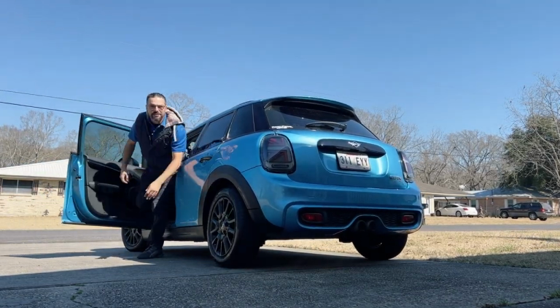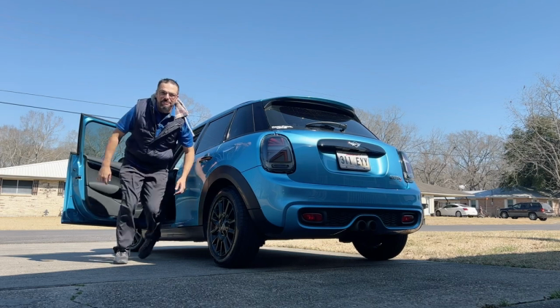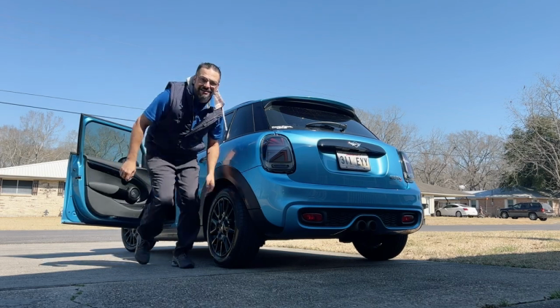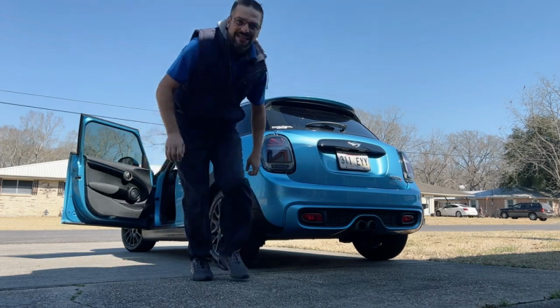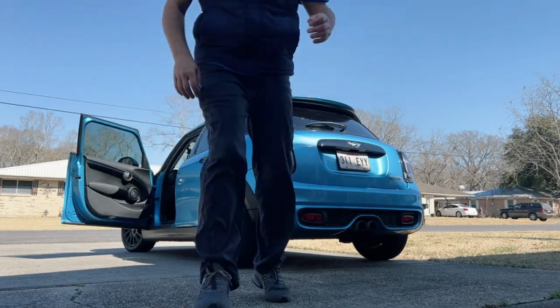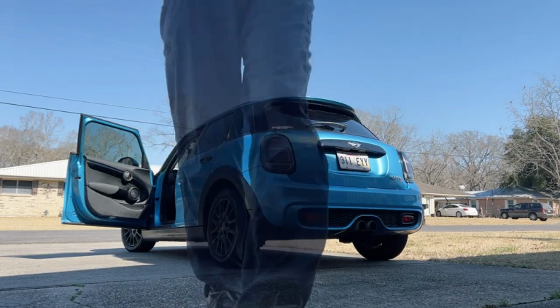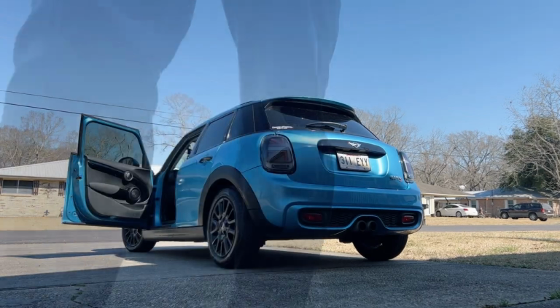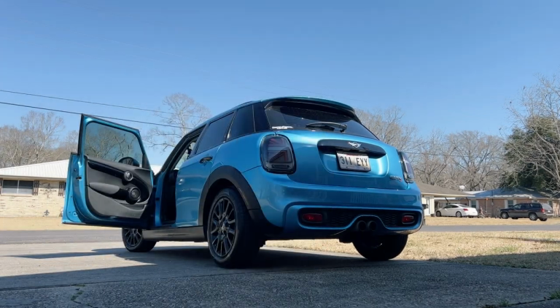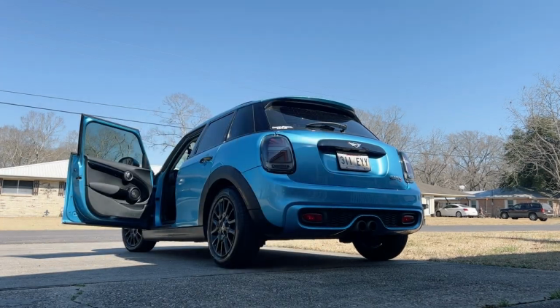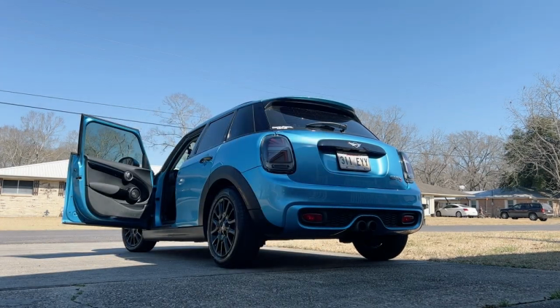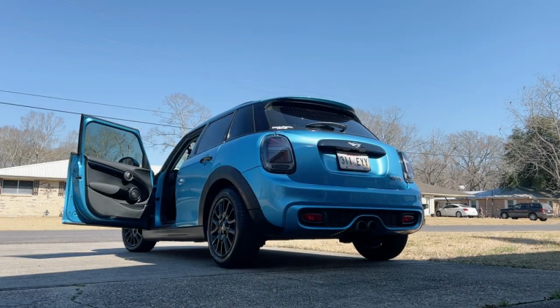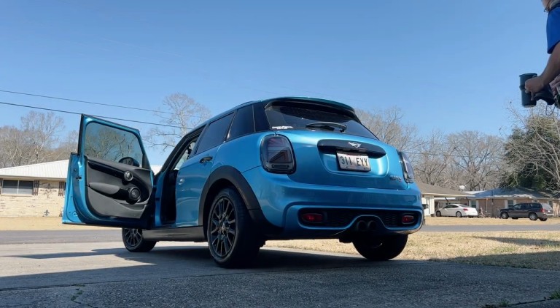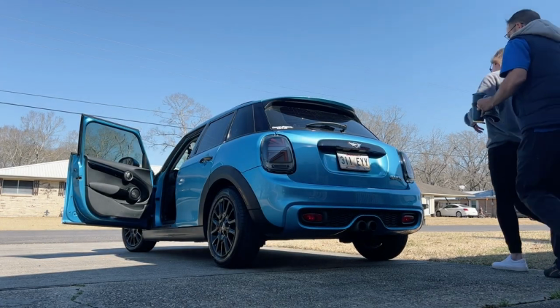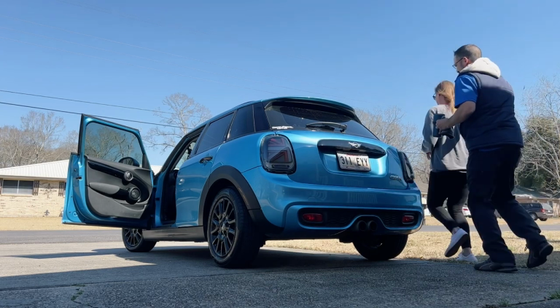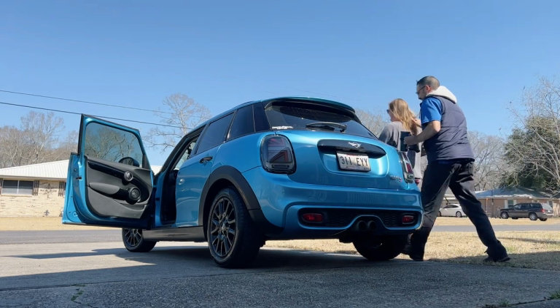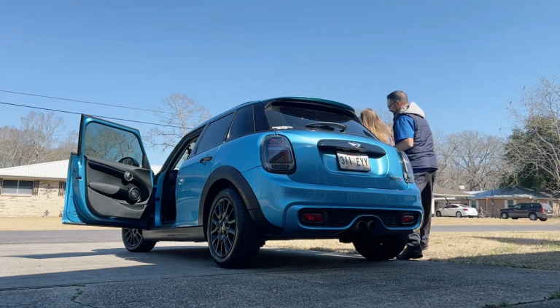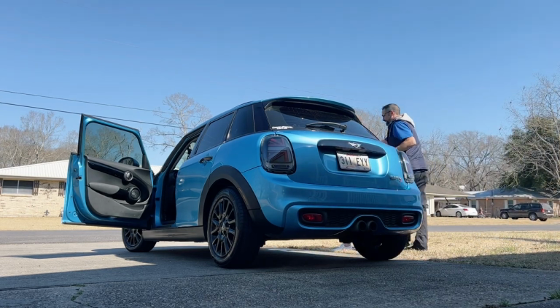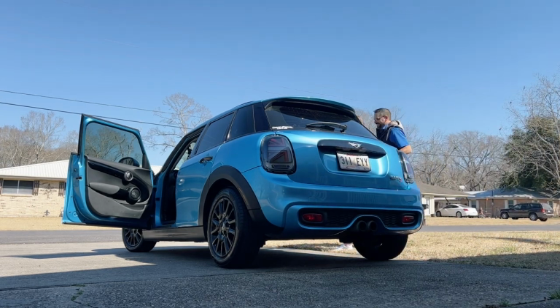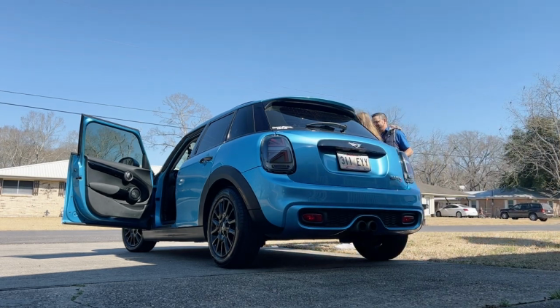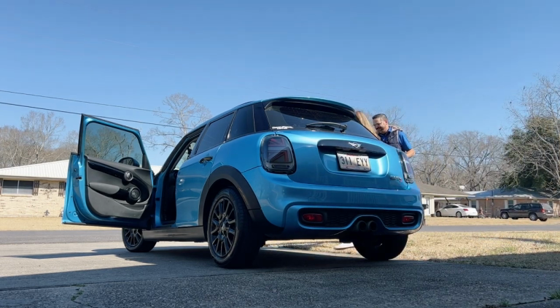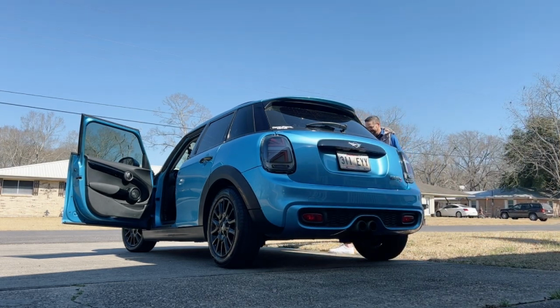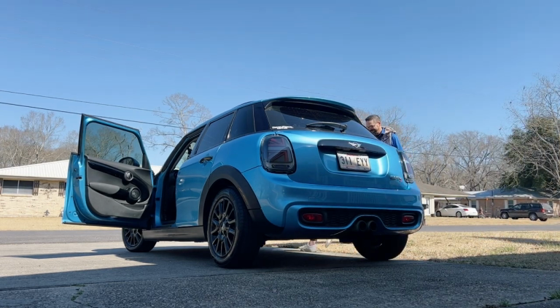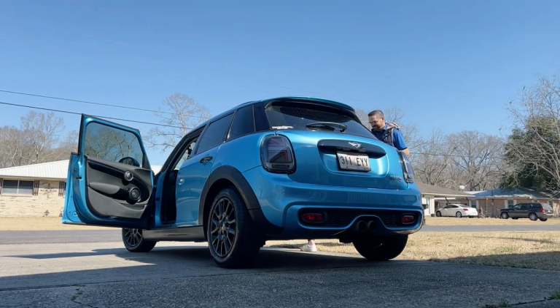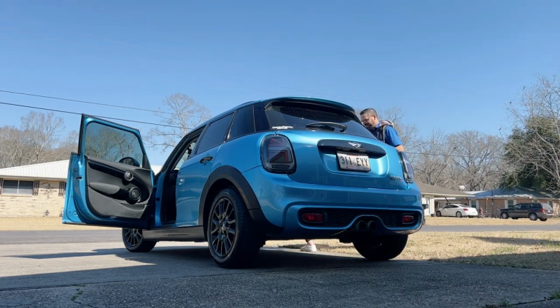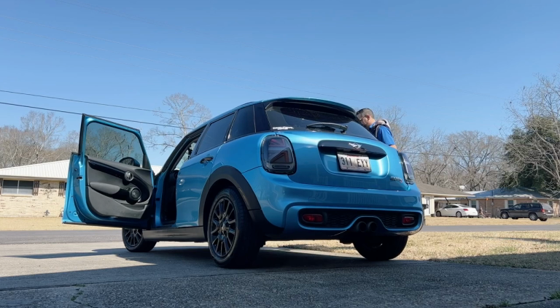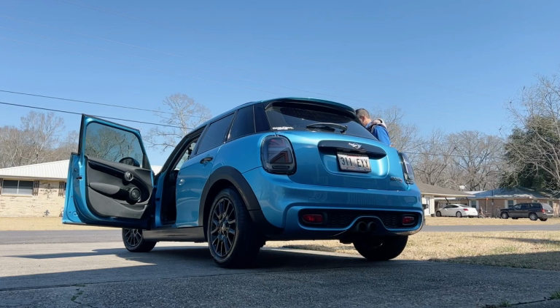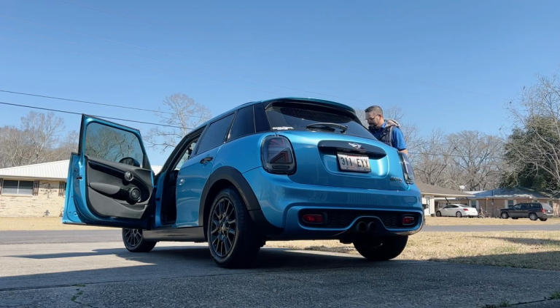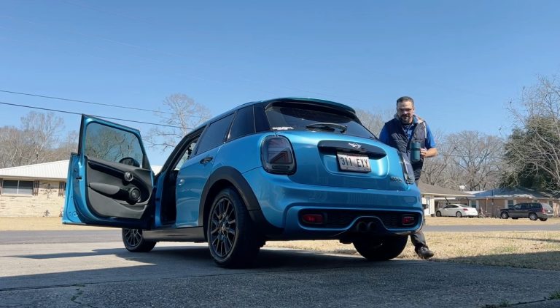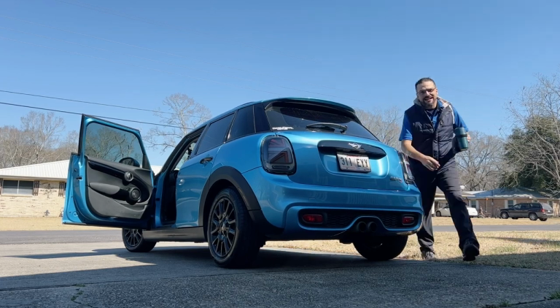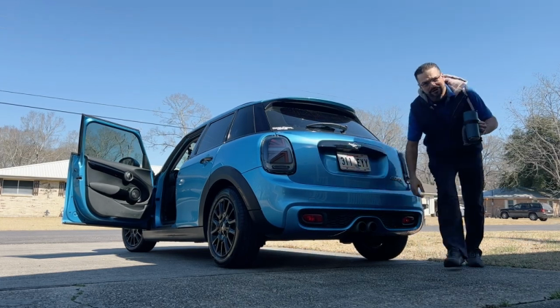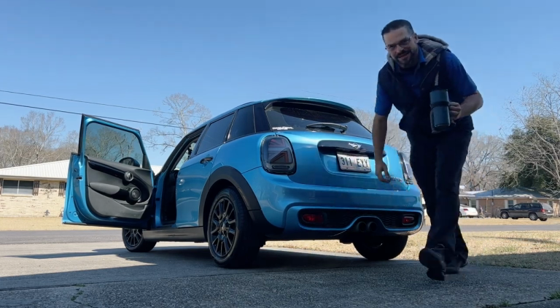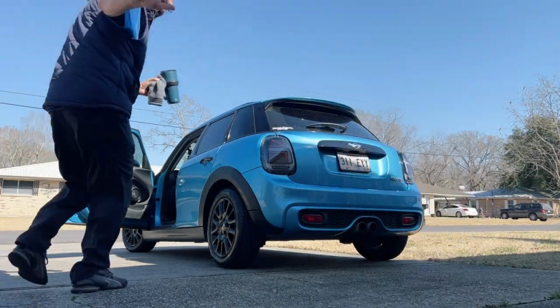I forgot my Valentine's date. Get in the car — I found her. Get in the car! Never leave your date behind. Bye!